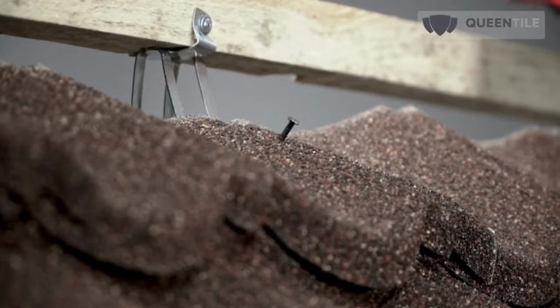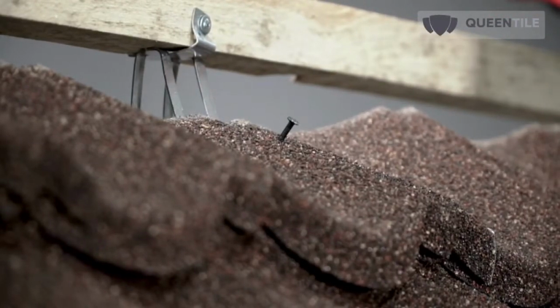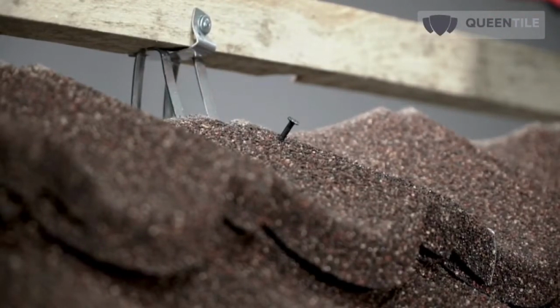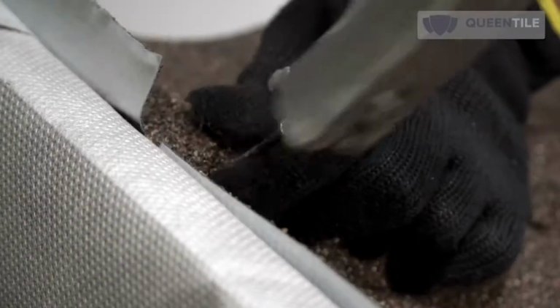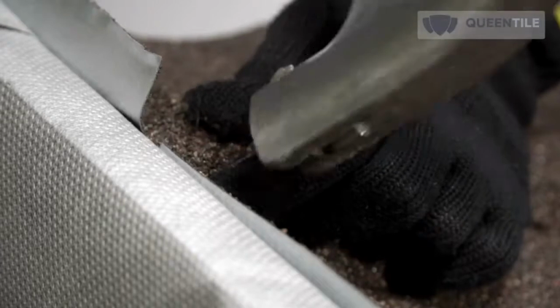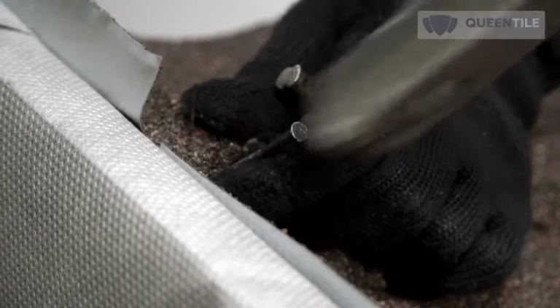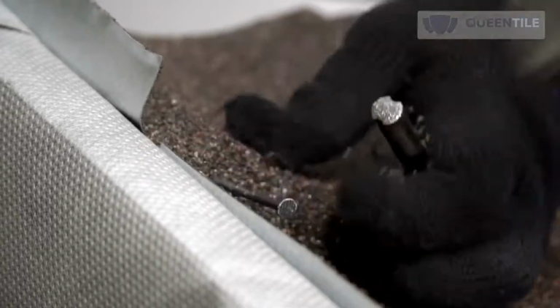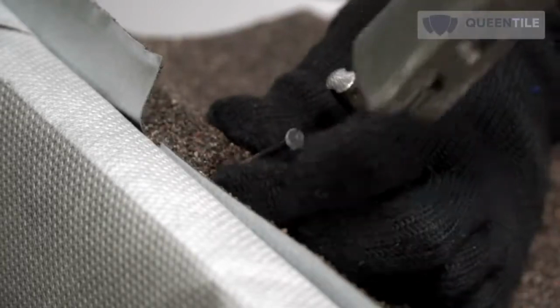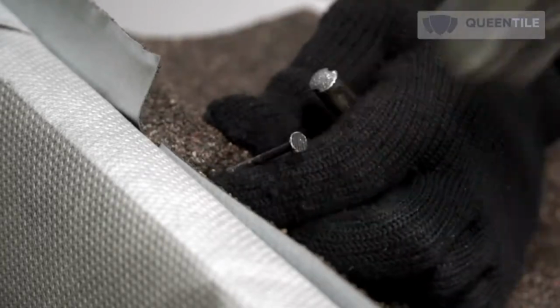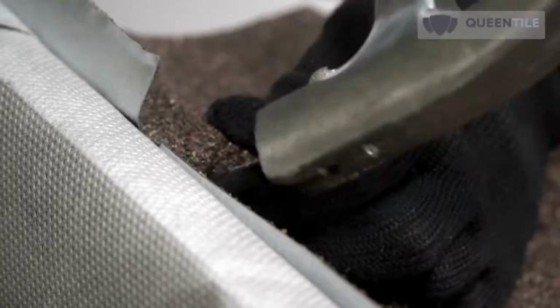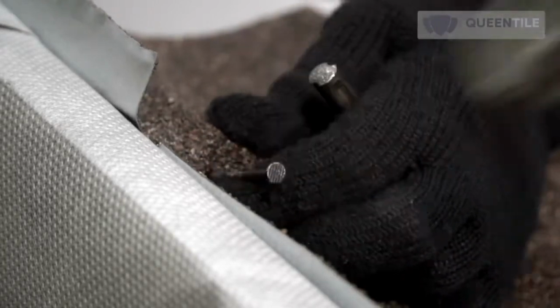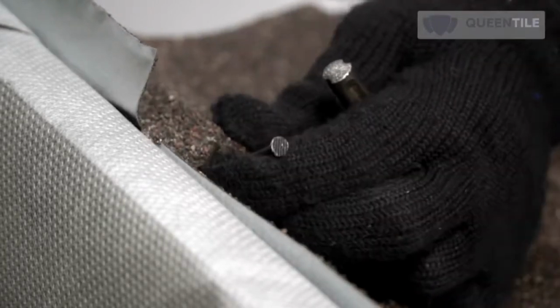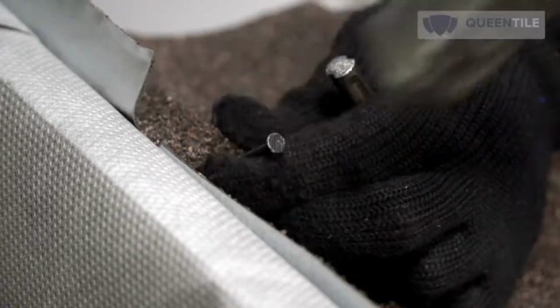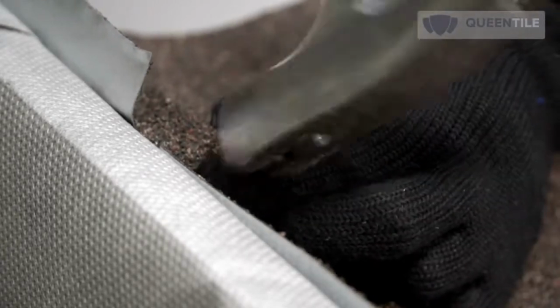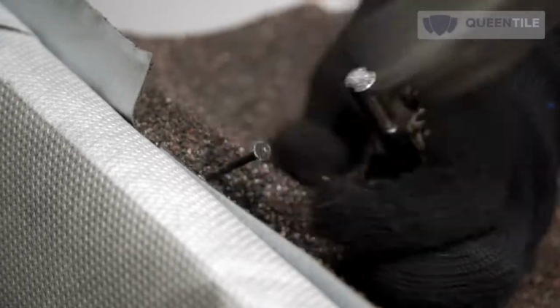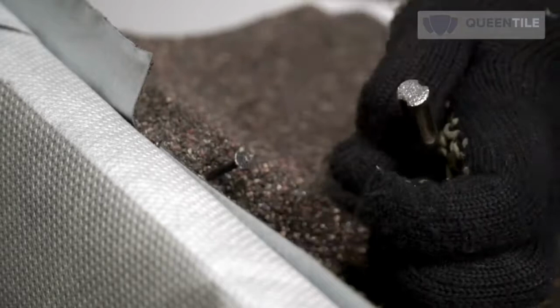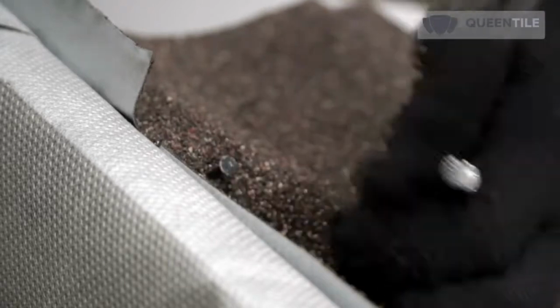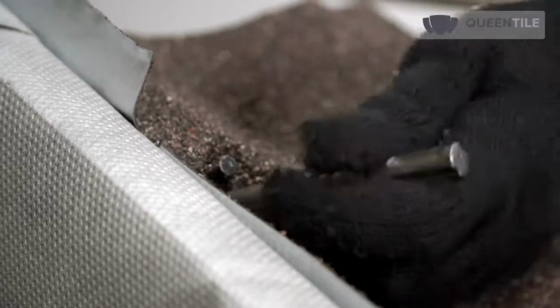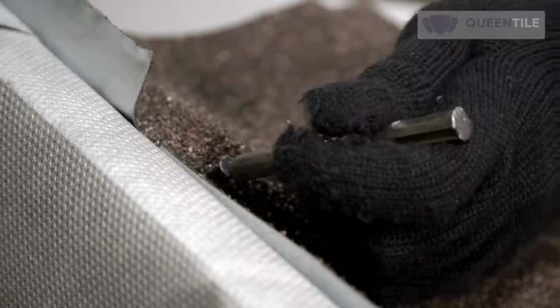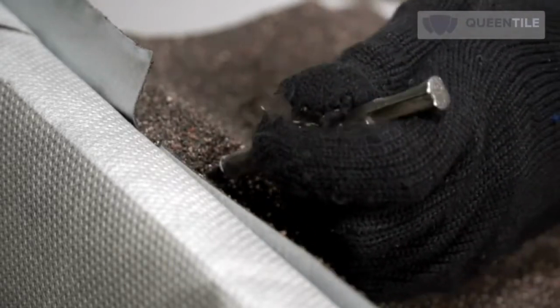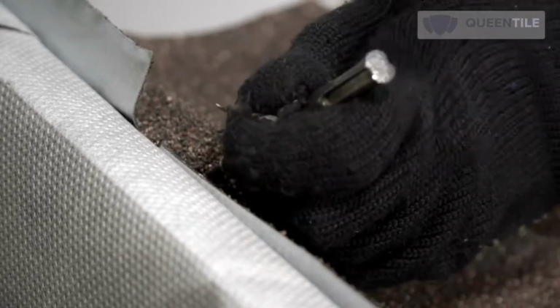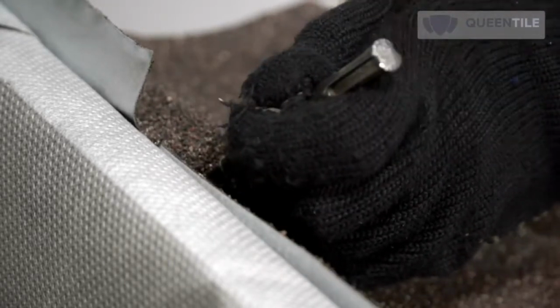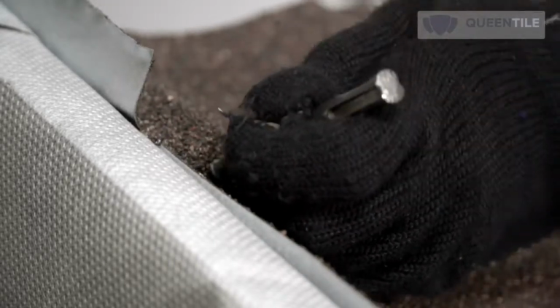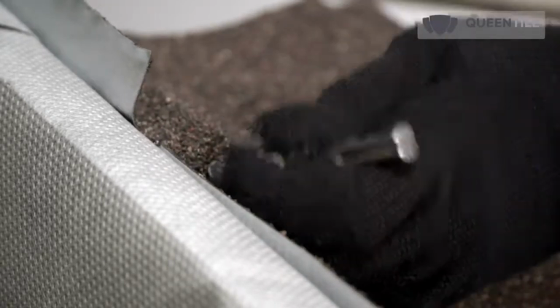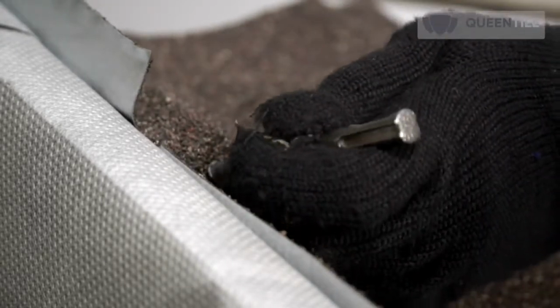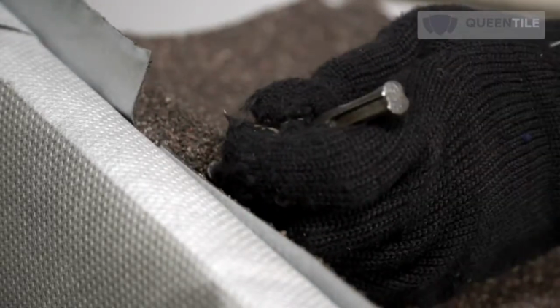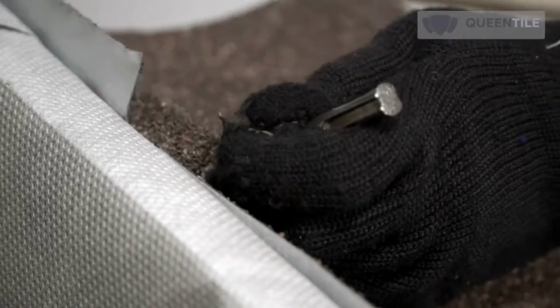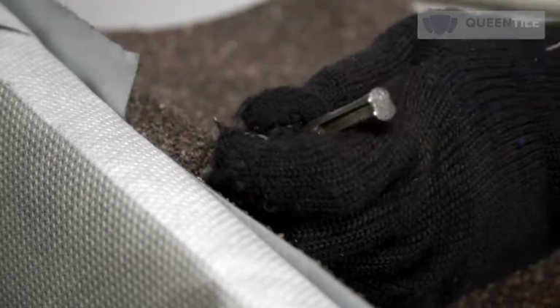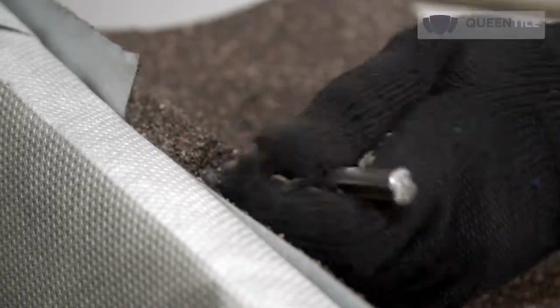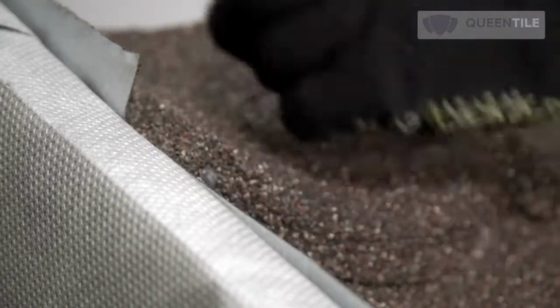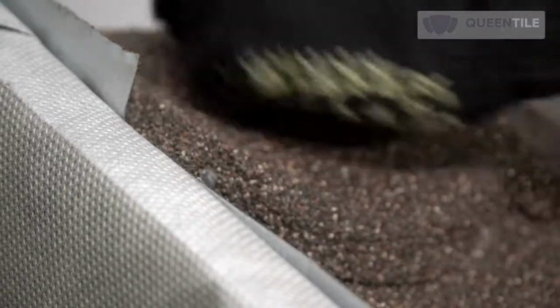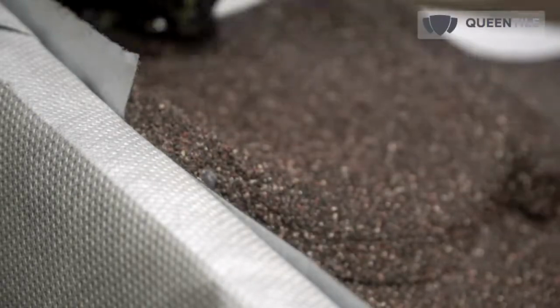Nail at an angle of about 45 degrees to the slope plane into the edge of the roof sheathing skid. When nailing is performed manually, a nail should be punched in with the help of a nail punch. The nail head shall then be treated with a maintenance kit.